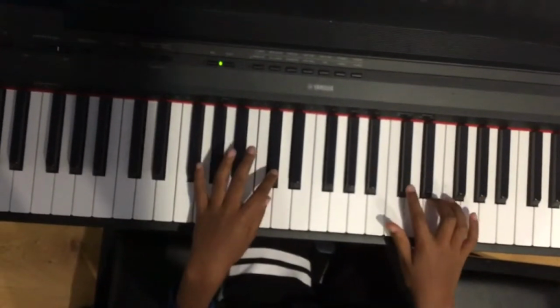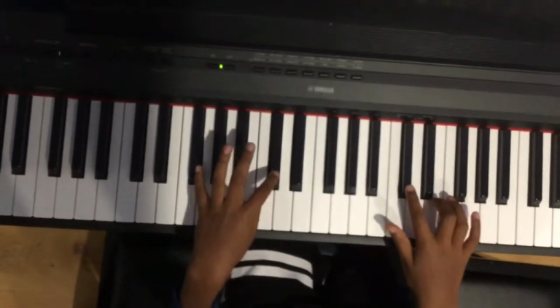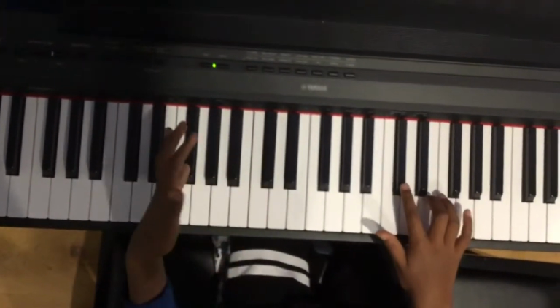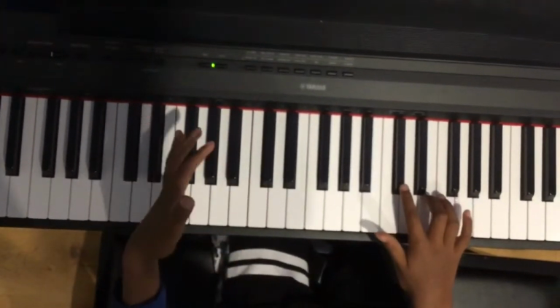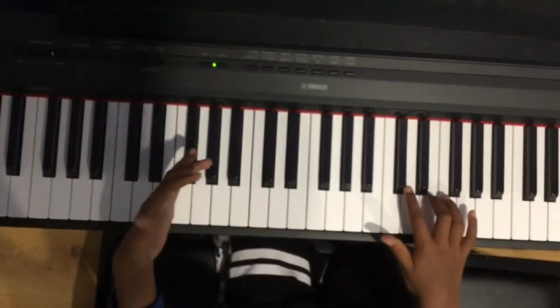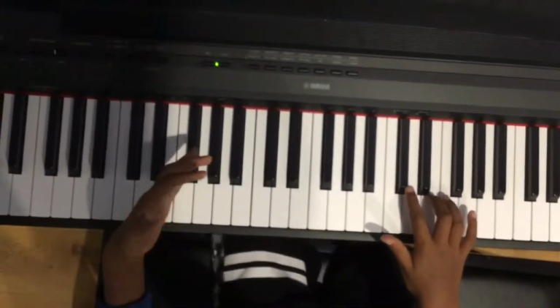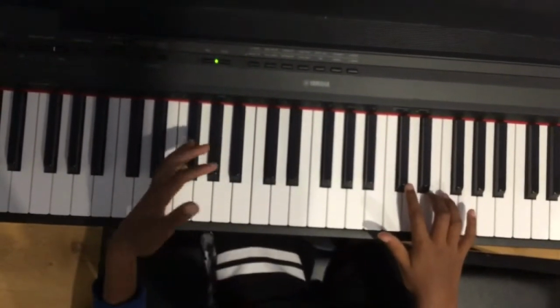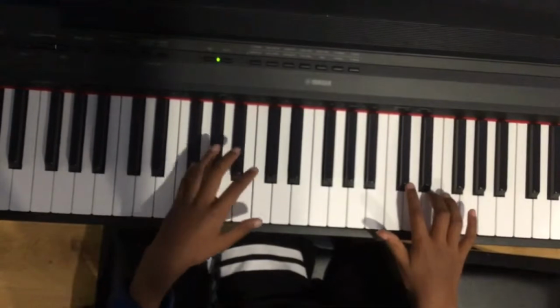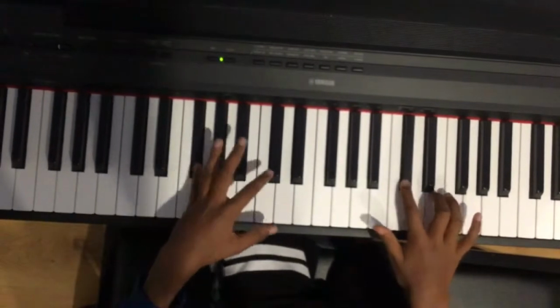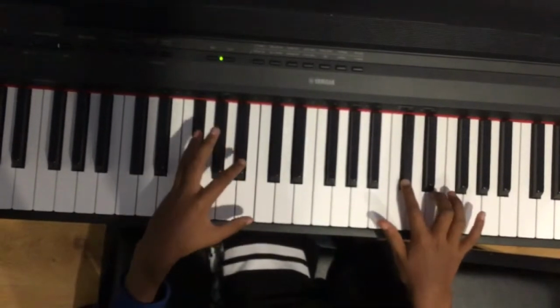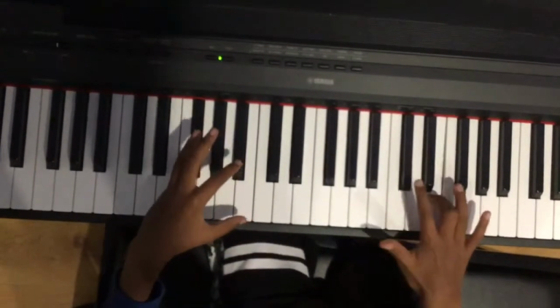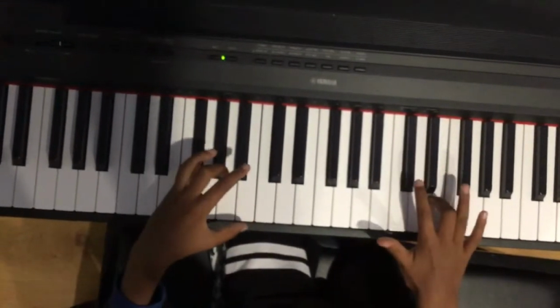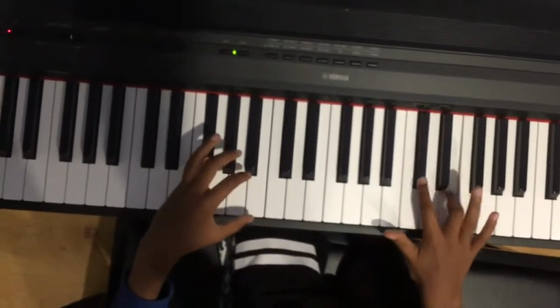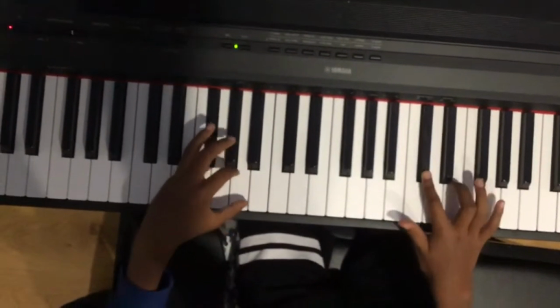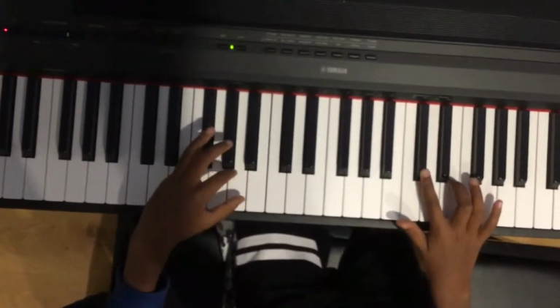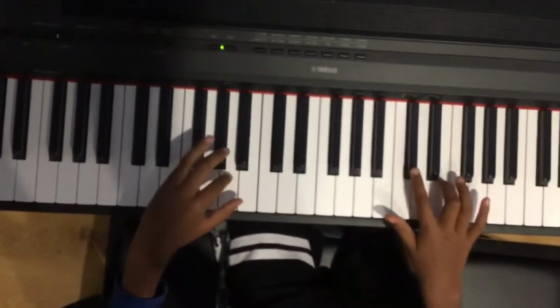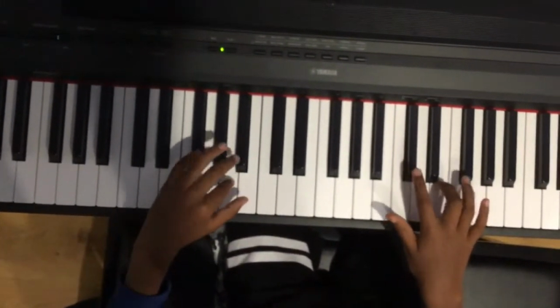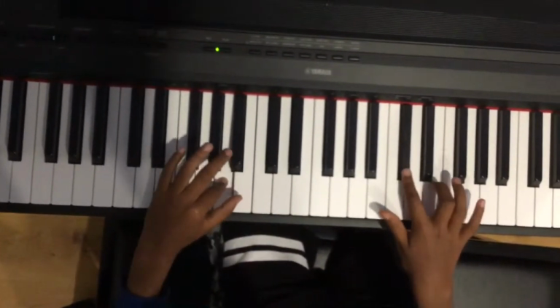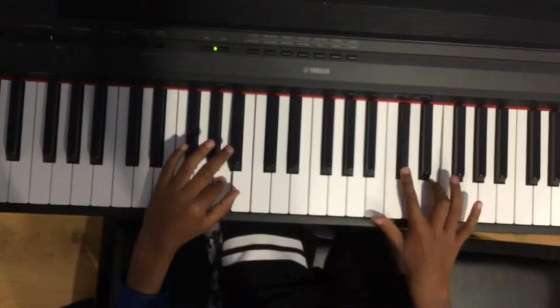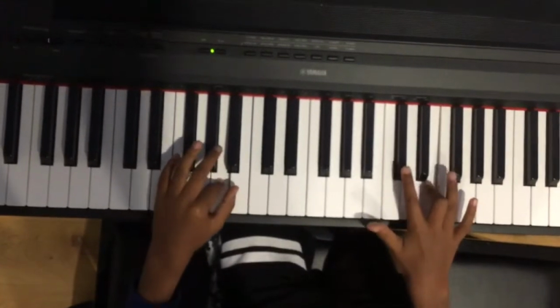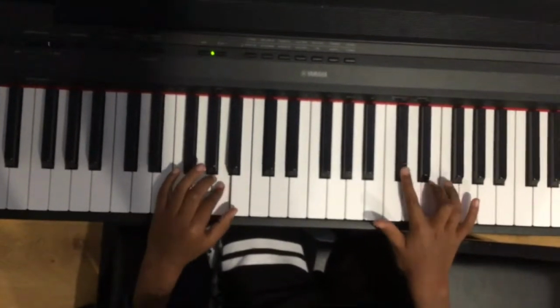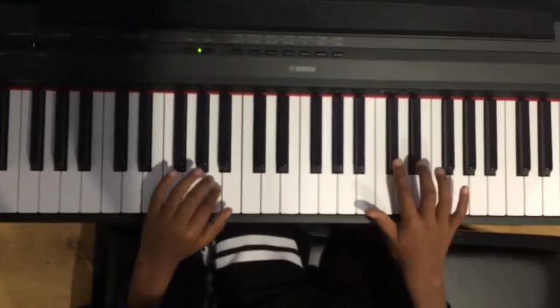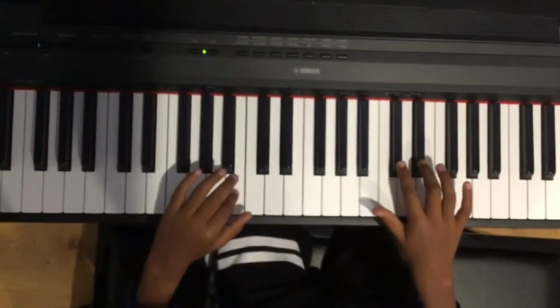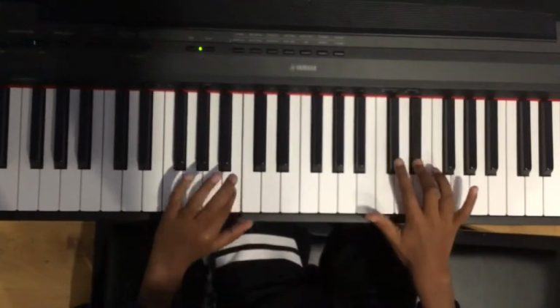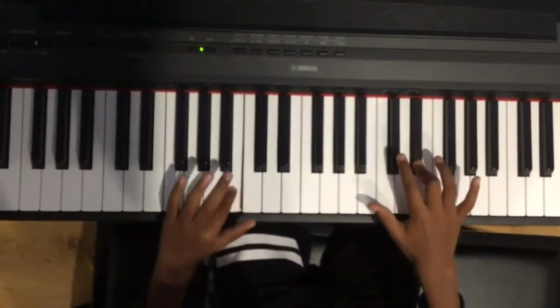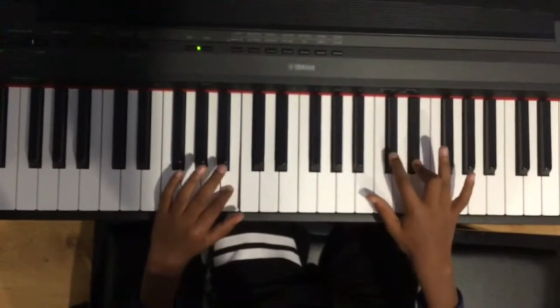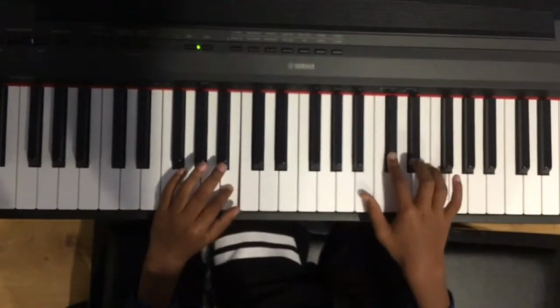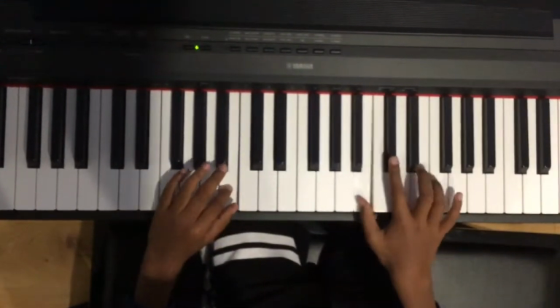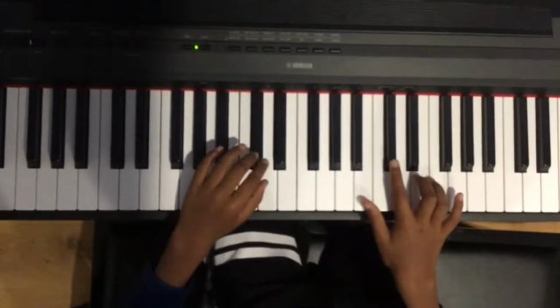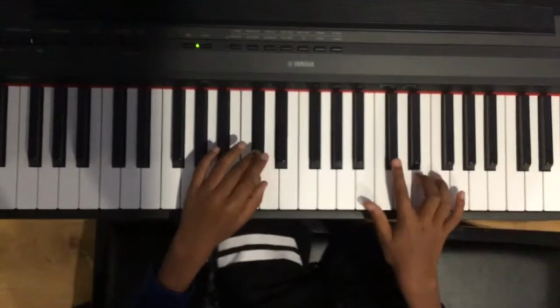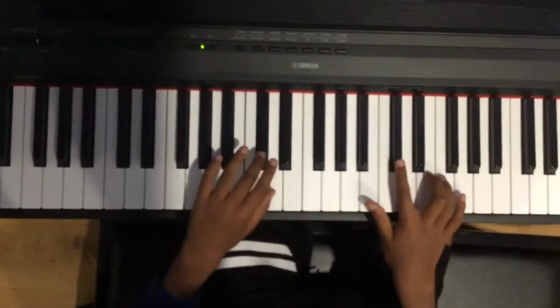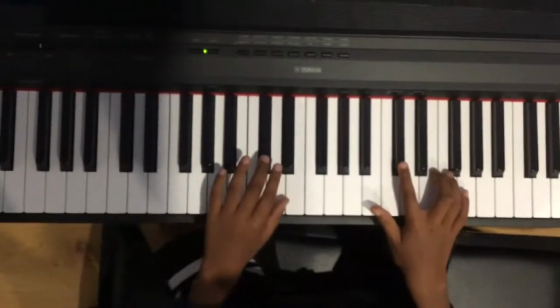Then you switch to this note. And then A. And then B. I'll play that again.